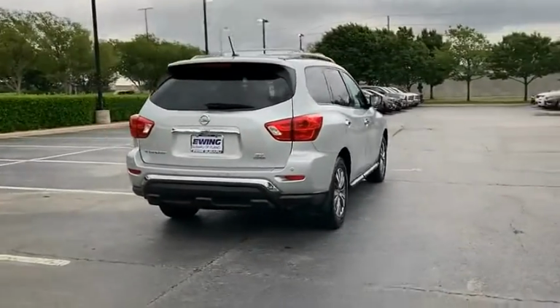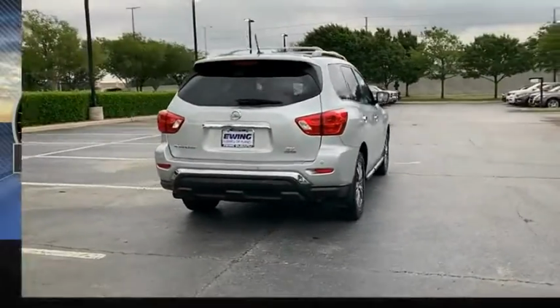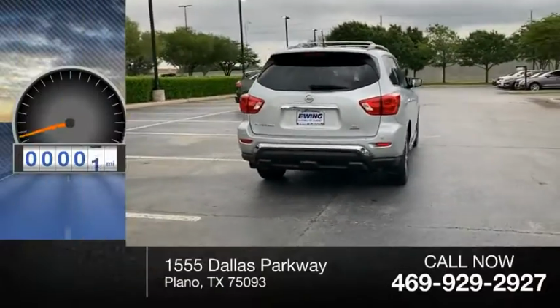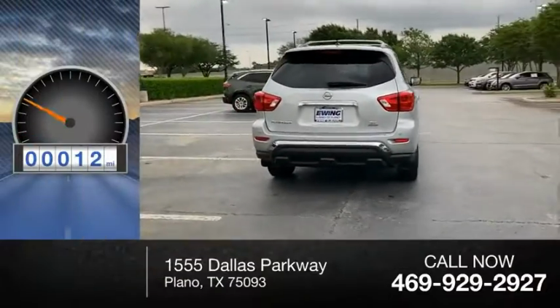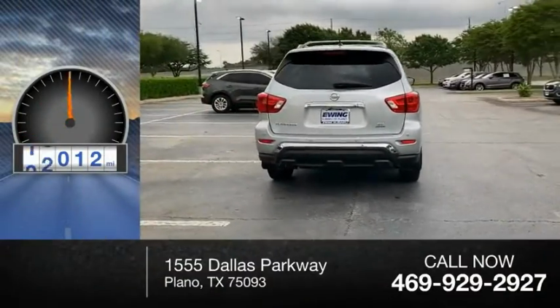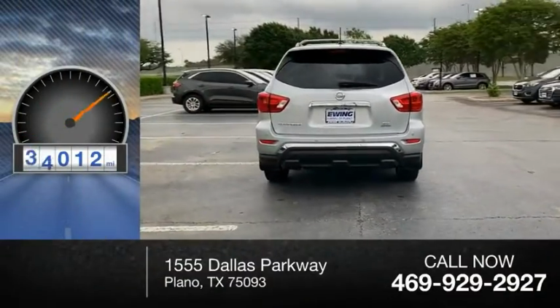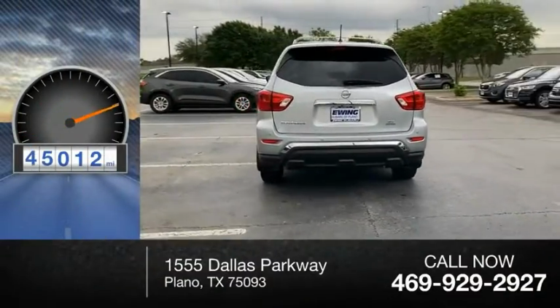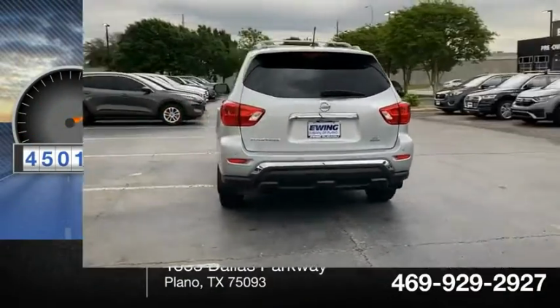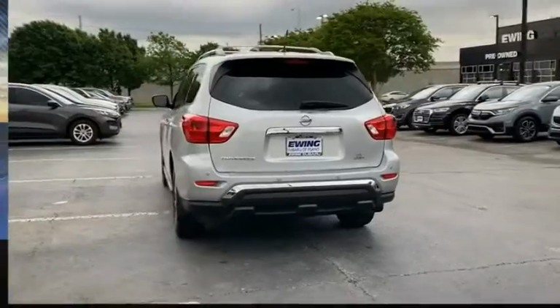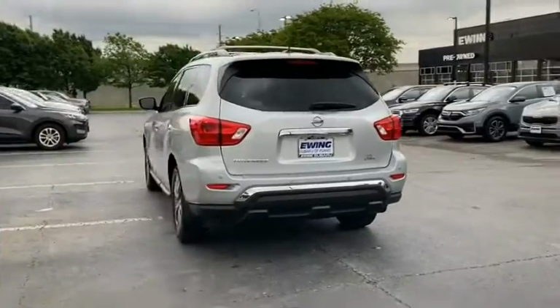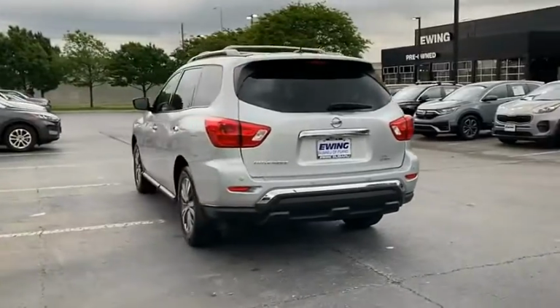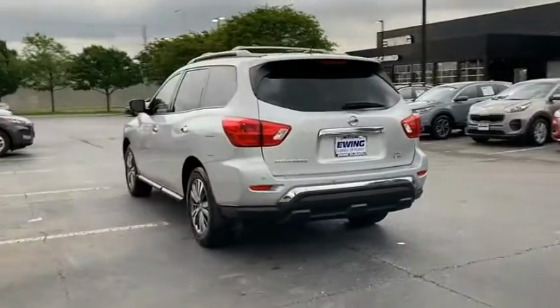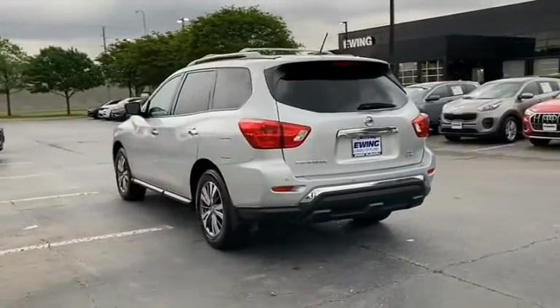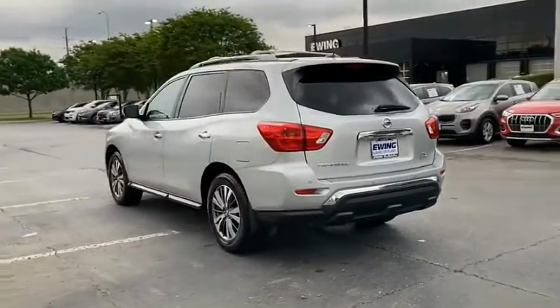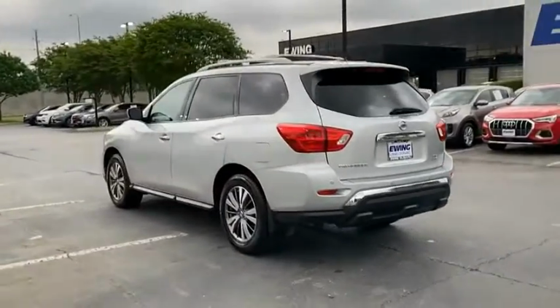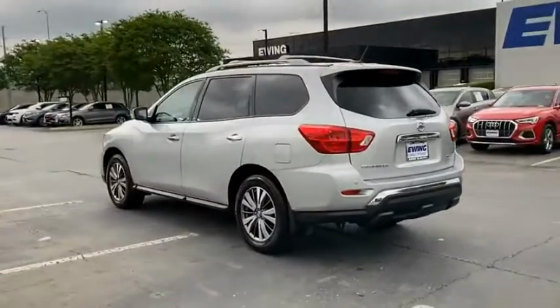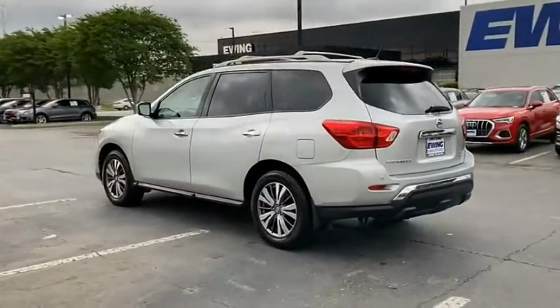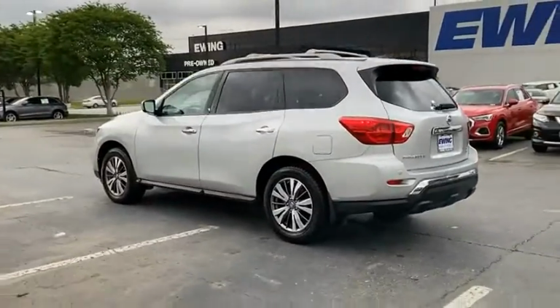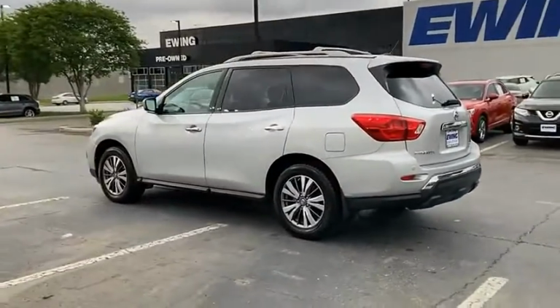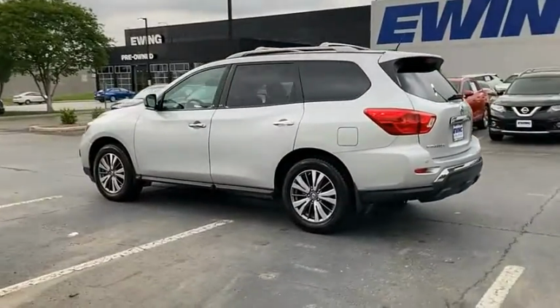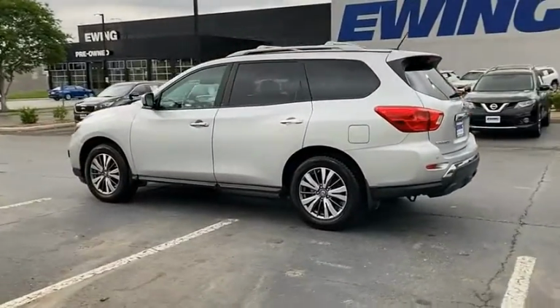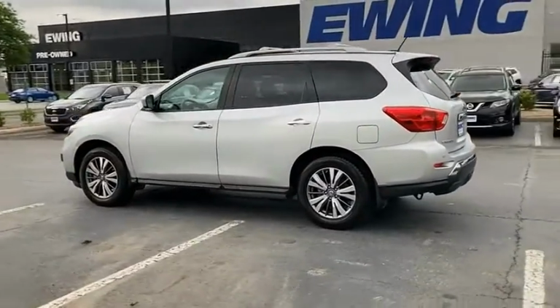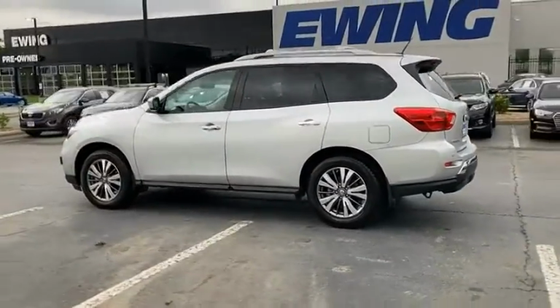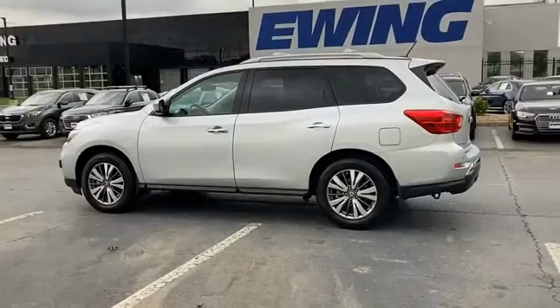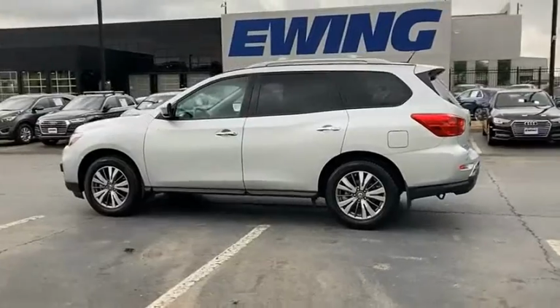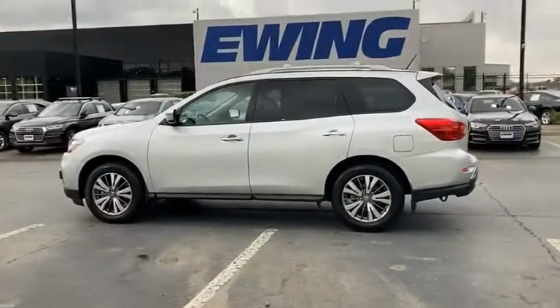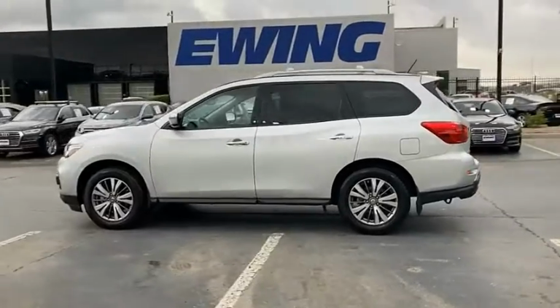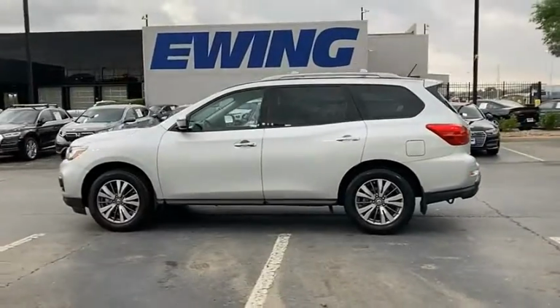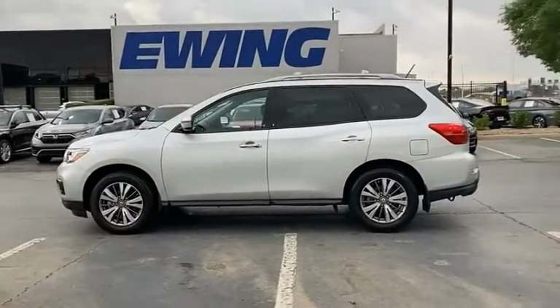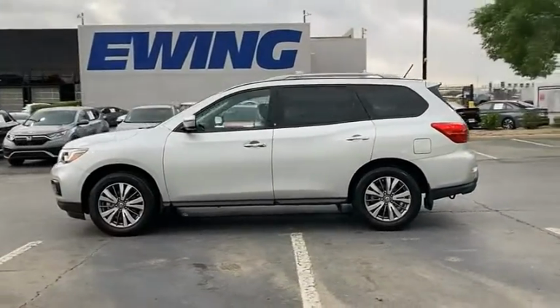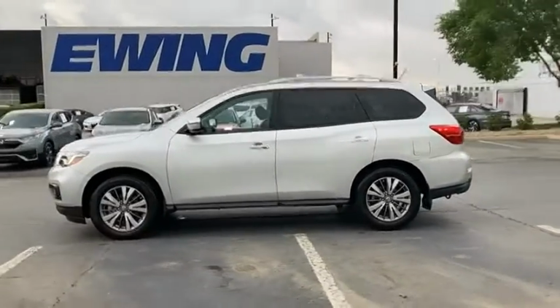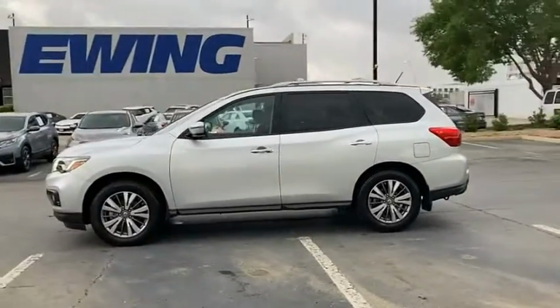This vehicle has less than 50,000 miles. The Pathfinder has a premium interior with three rows of seating for up to seven passengers, as well as versatile seating and cargo configurations.